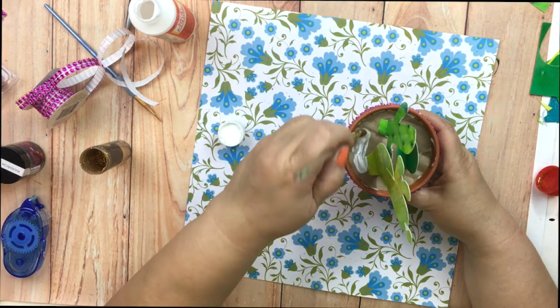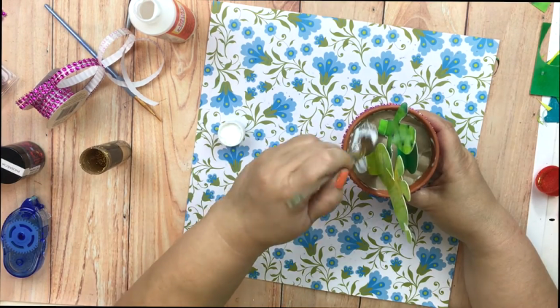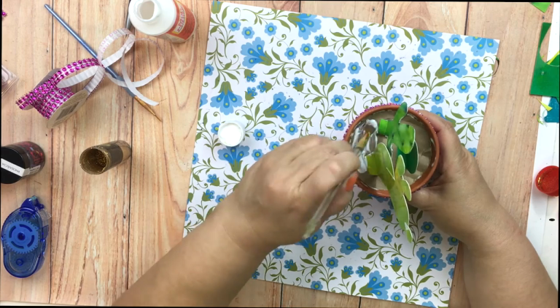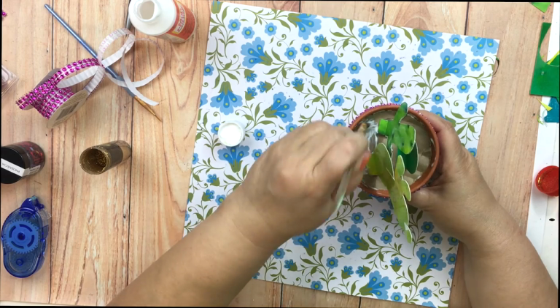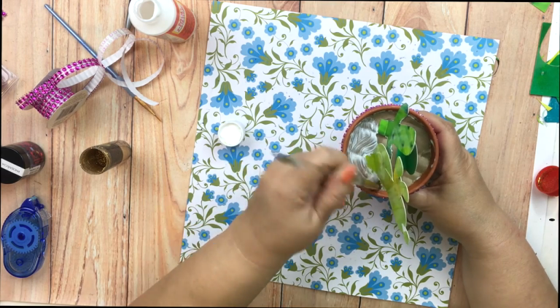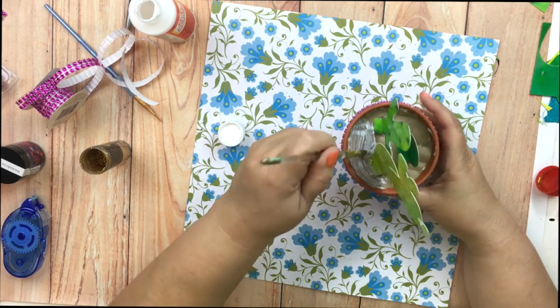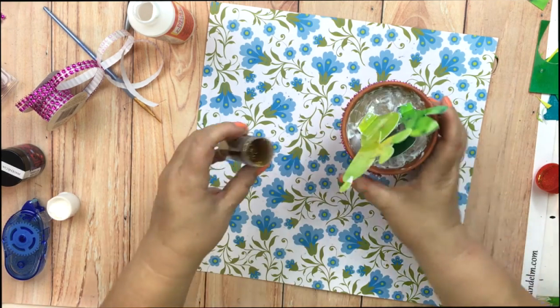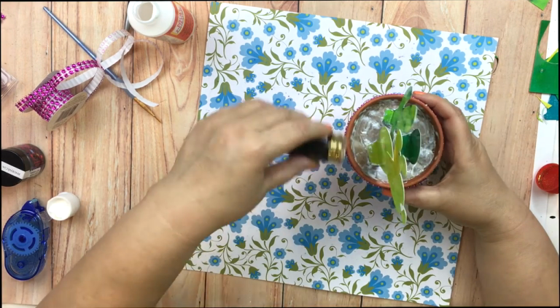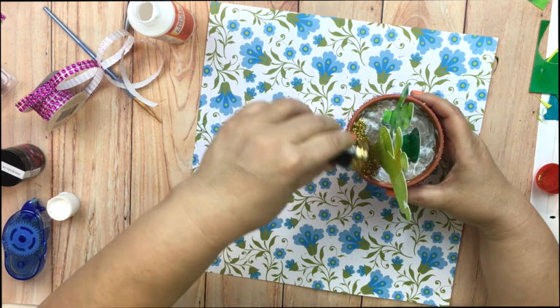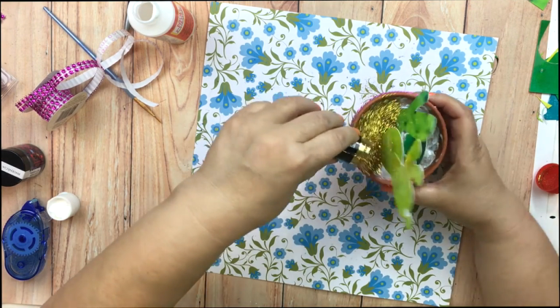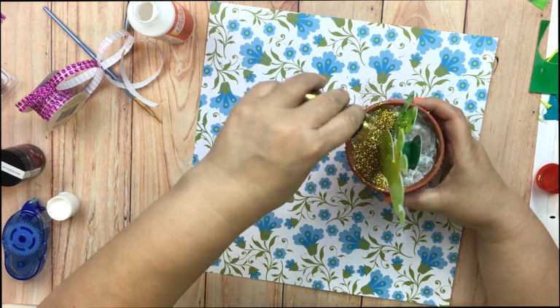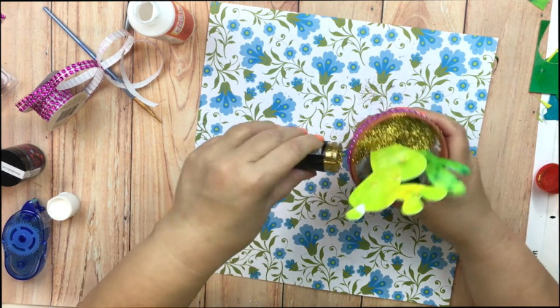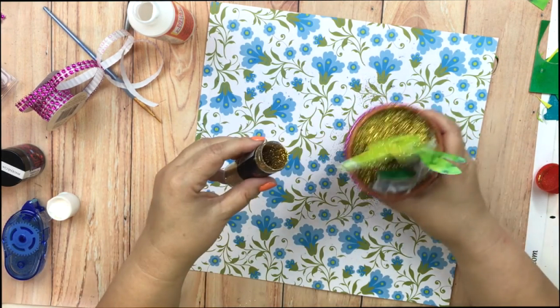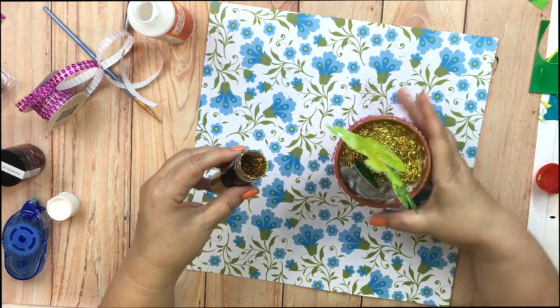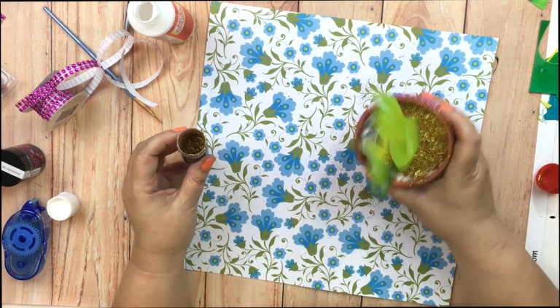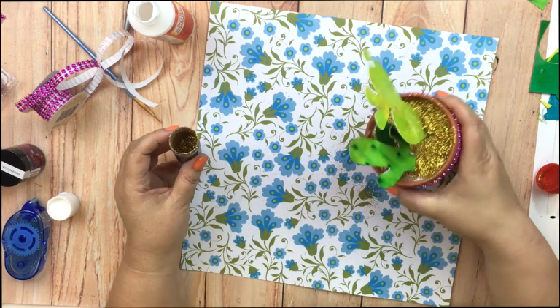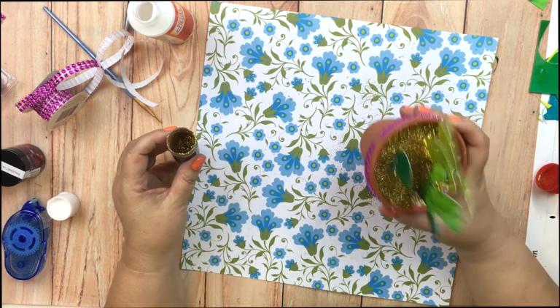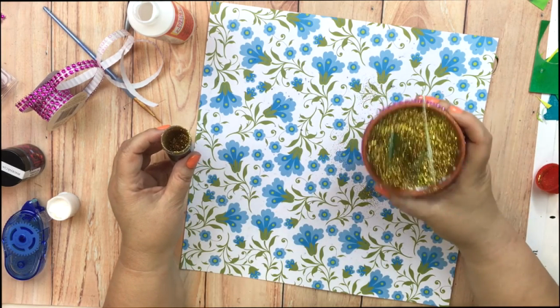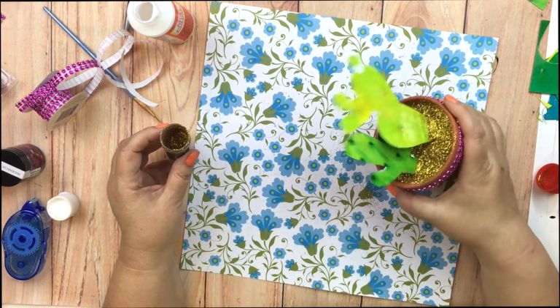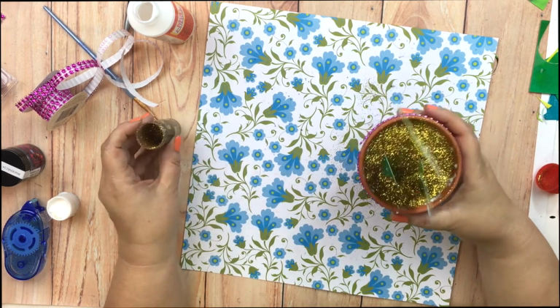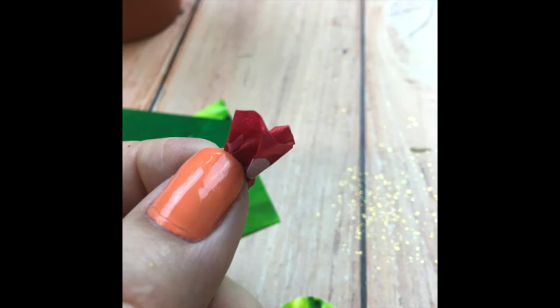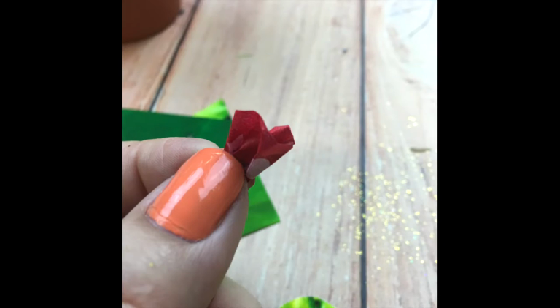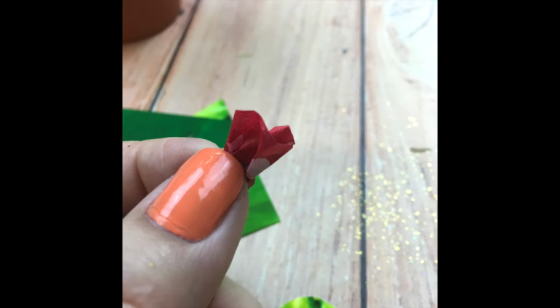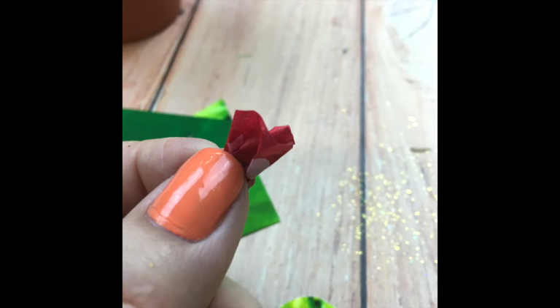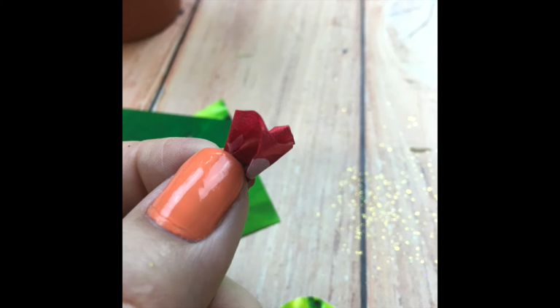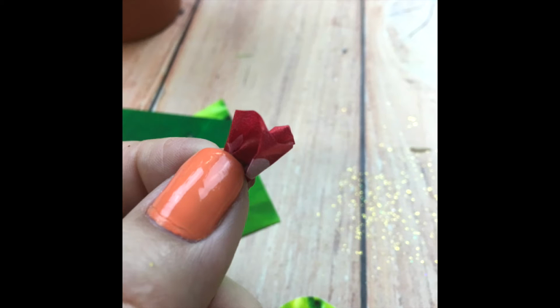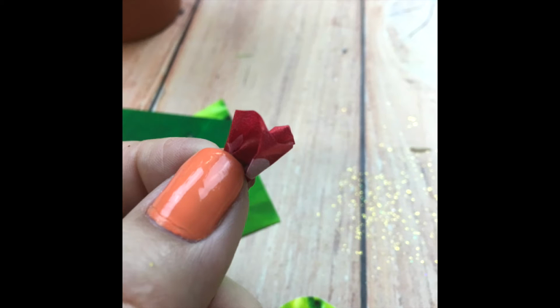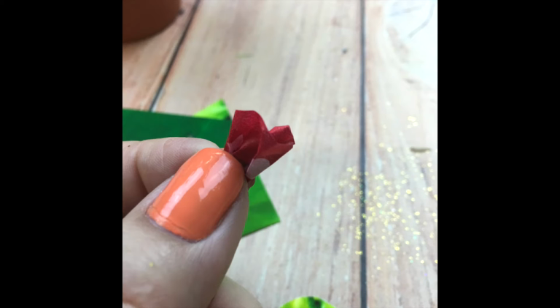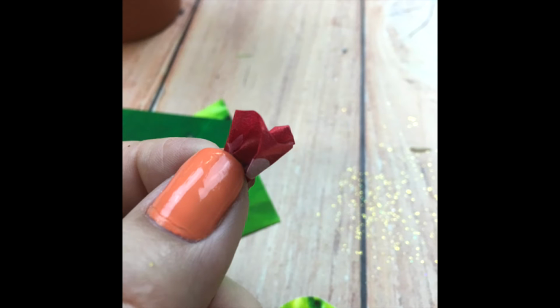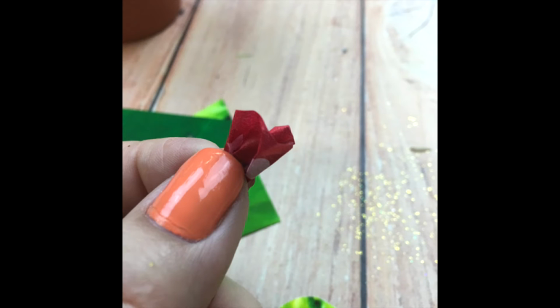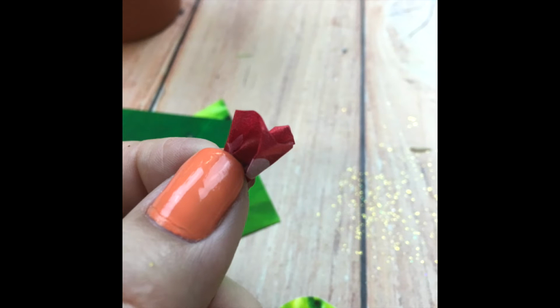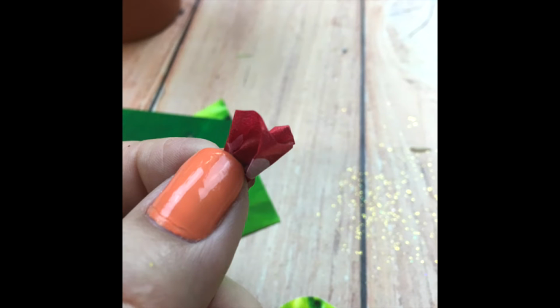Now let's cover up that cardboard. I used decoupage medium and my favorite shade of gold glitter. You can also use moss or little rocks, whatever you want. I decided my cactus garden needed some color so I made these tiny tissue flowers.